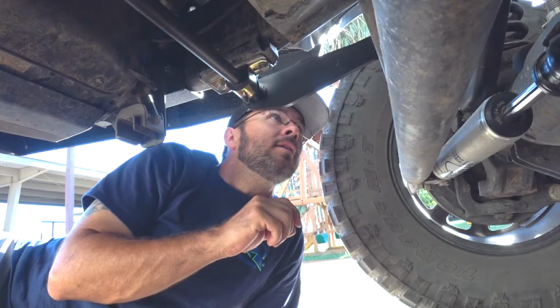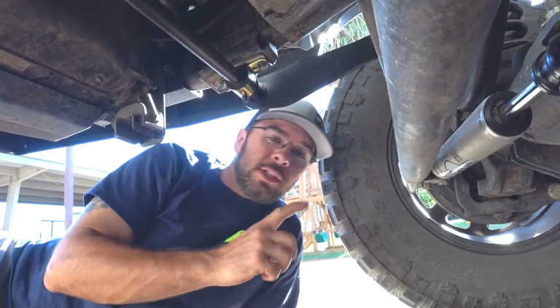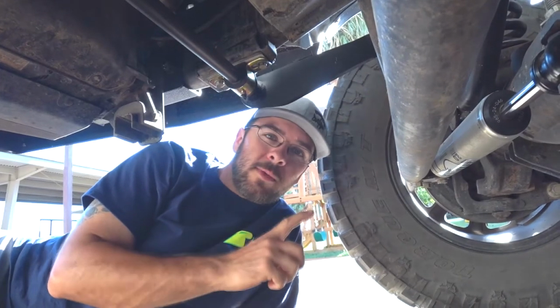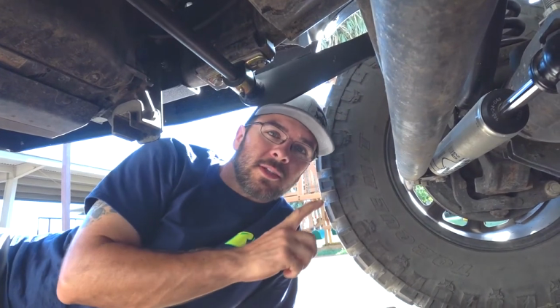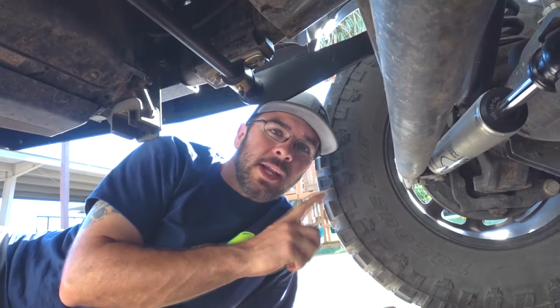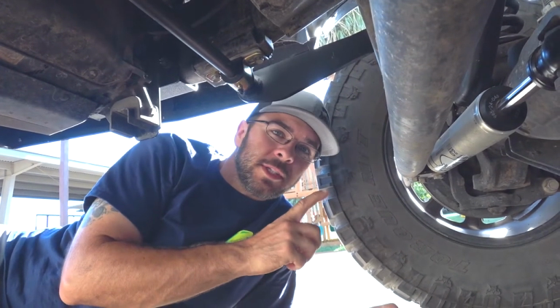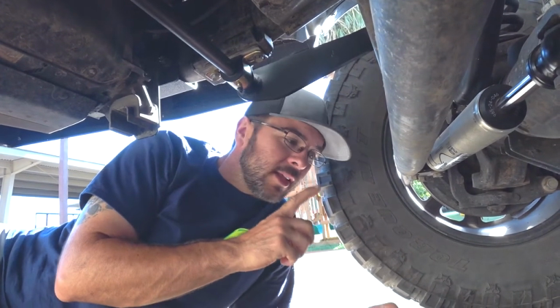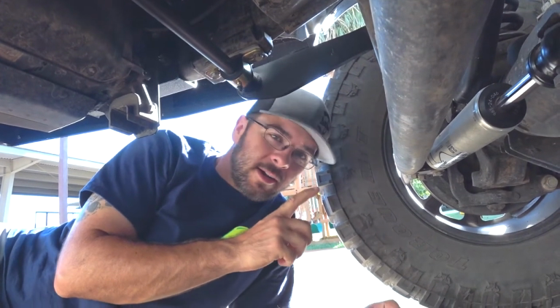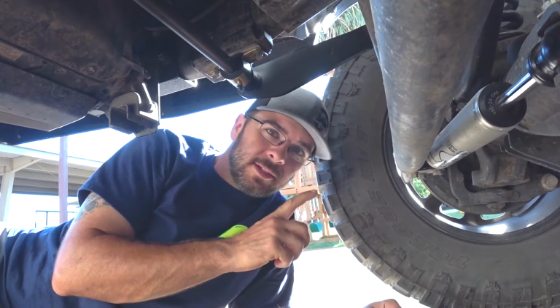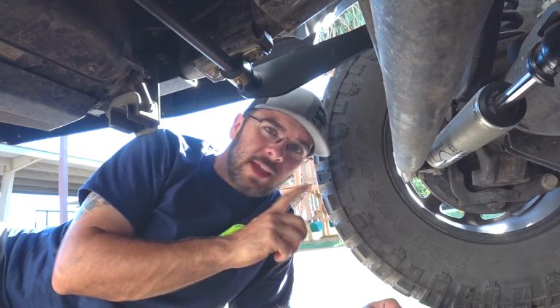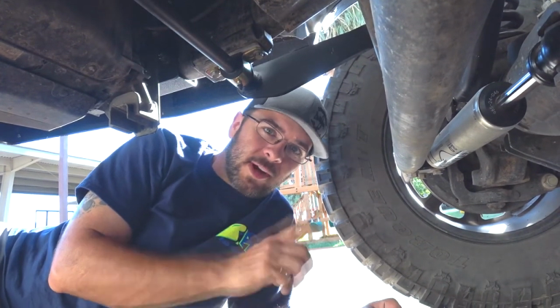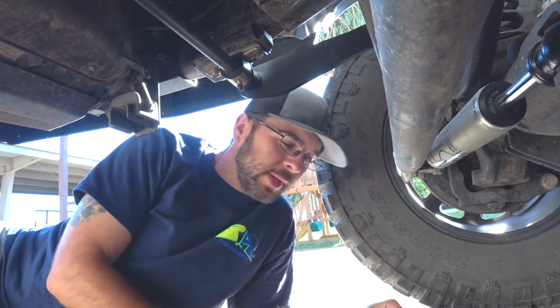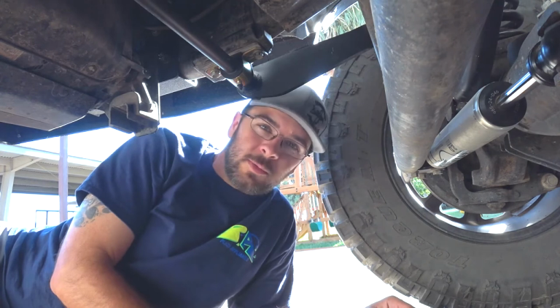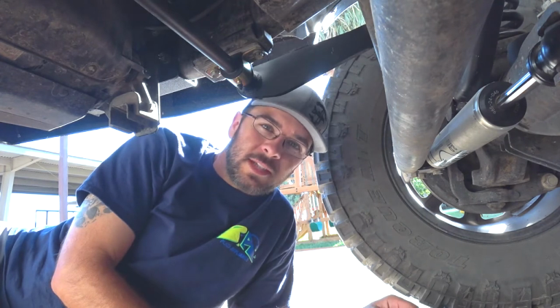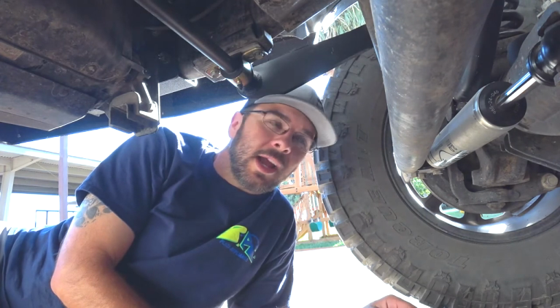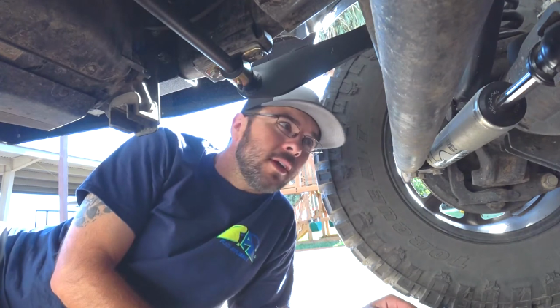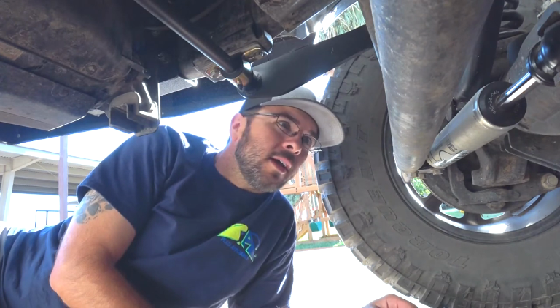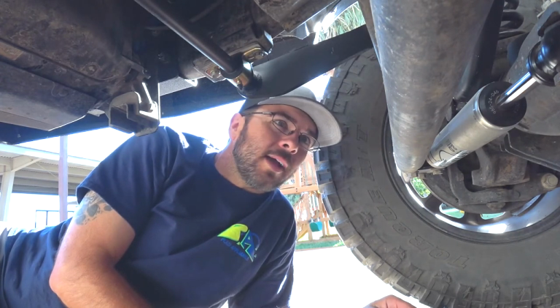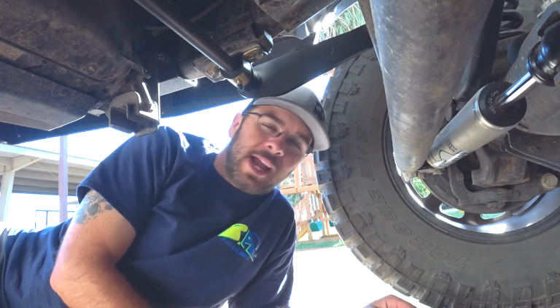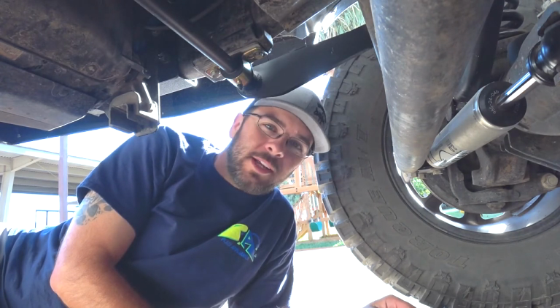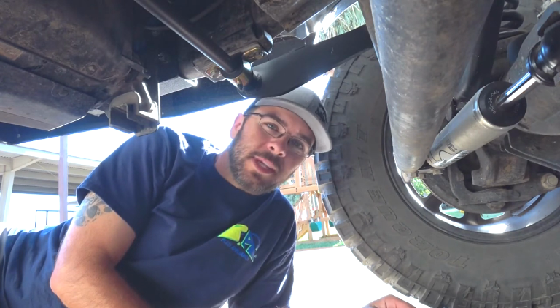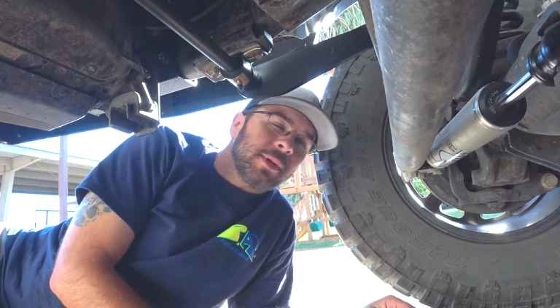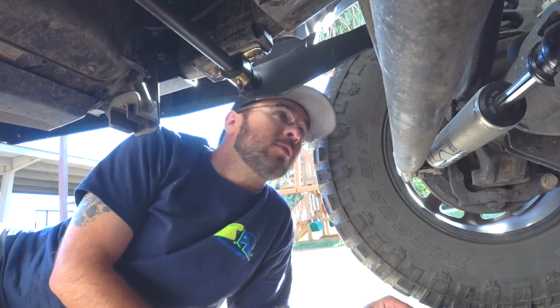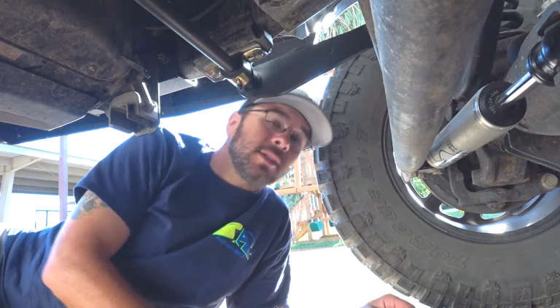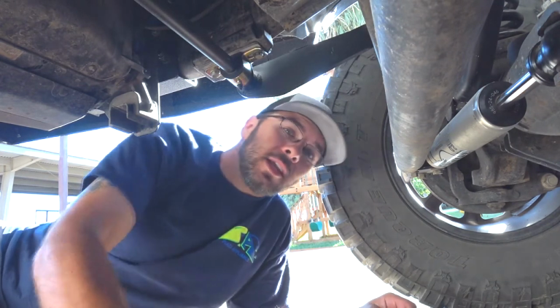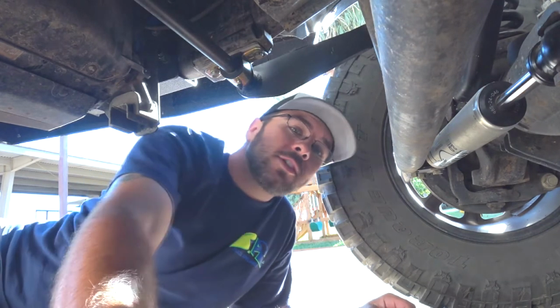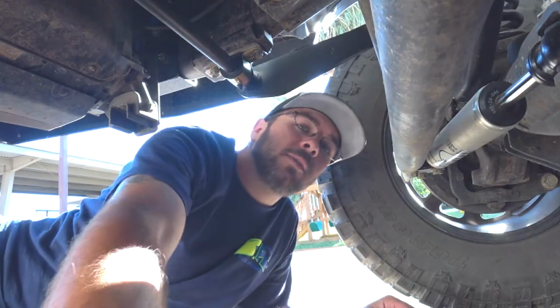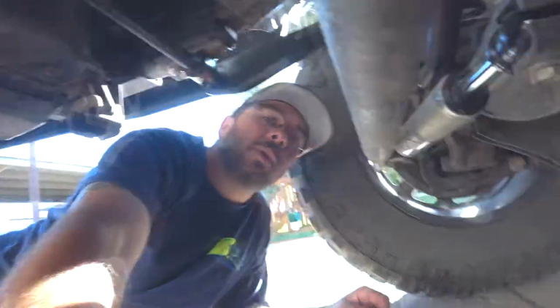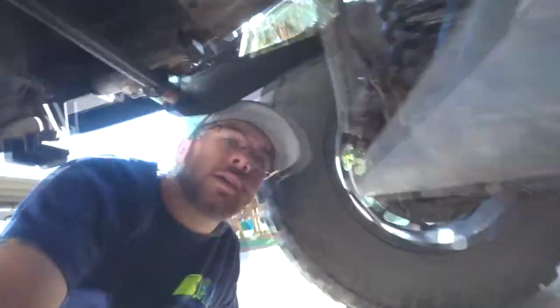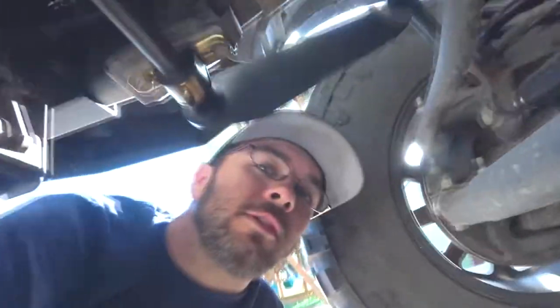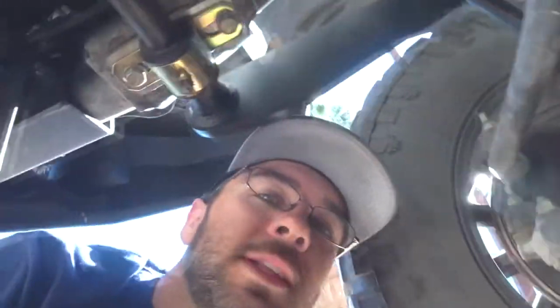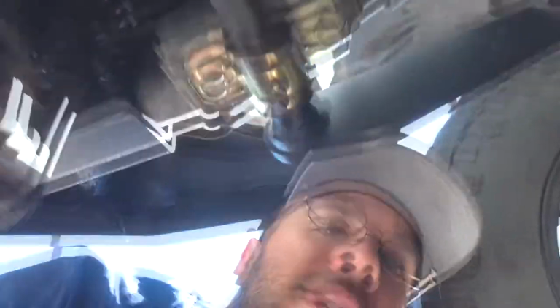So on the sway bar install, I made a little mistake that I caught after I completed it and went and tested it out. I had my ears mixed up on the instructions — I'll show you real quick so you don't make the same mistake.